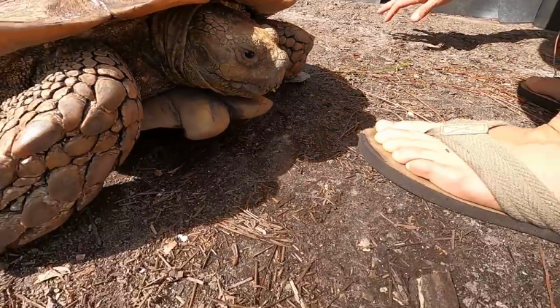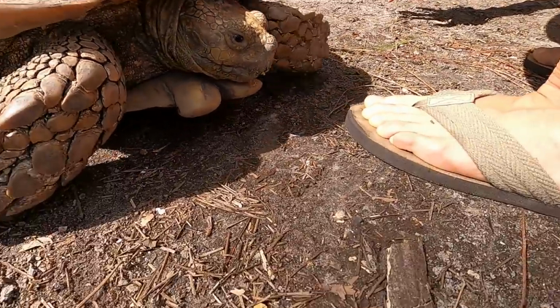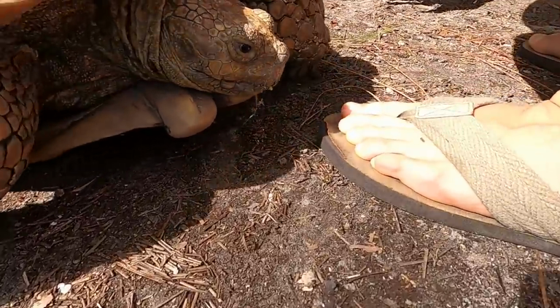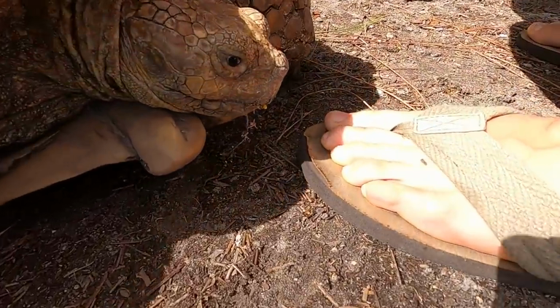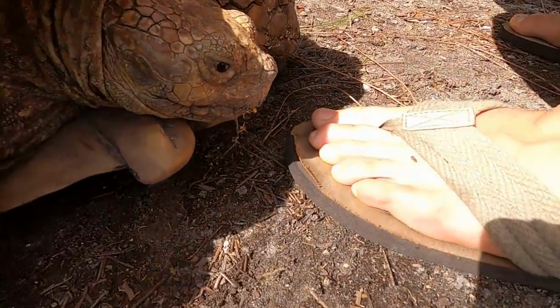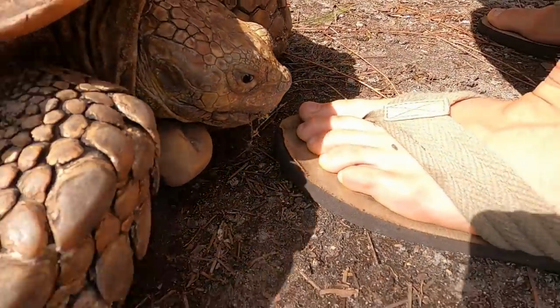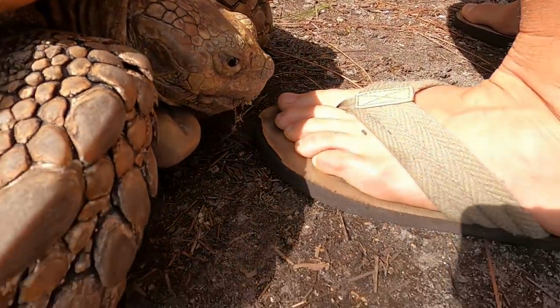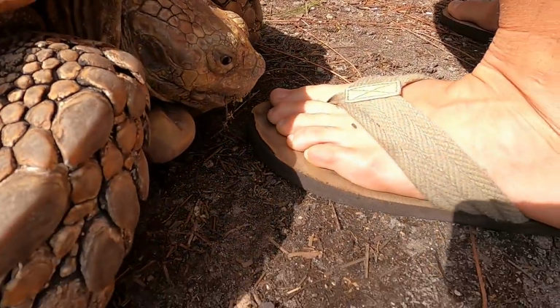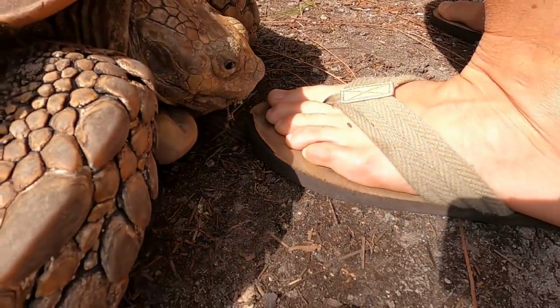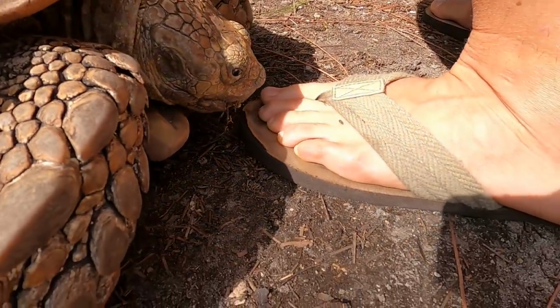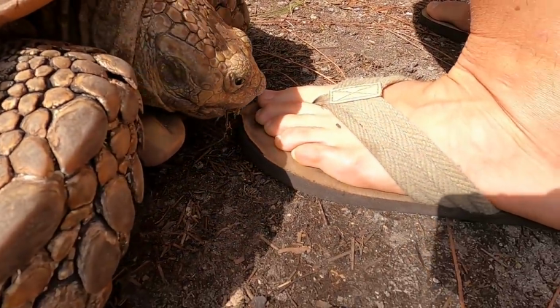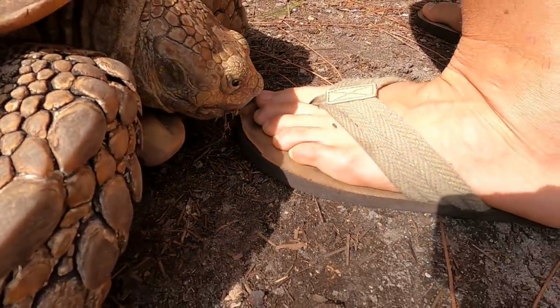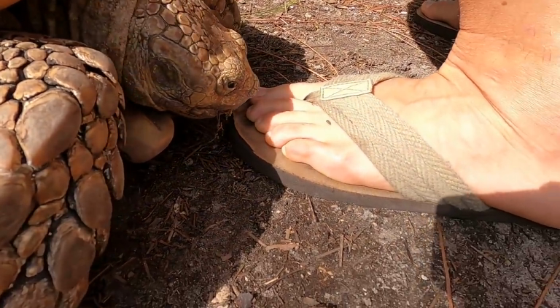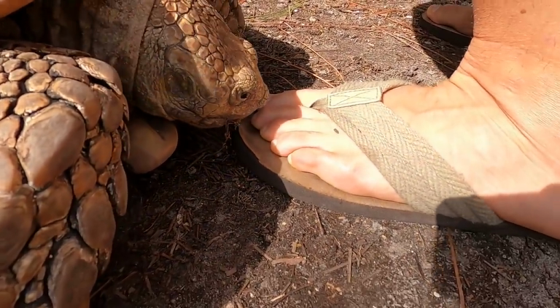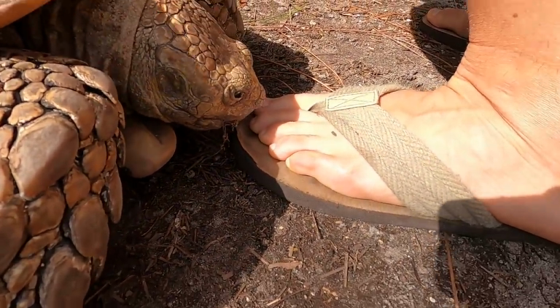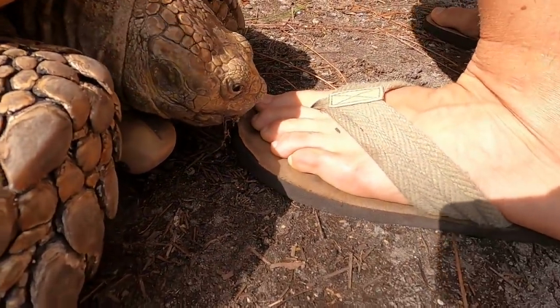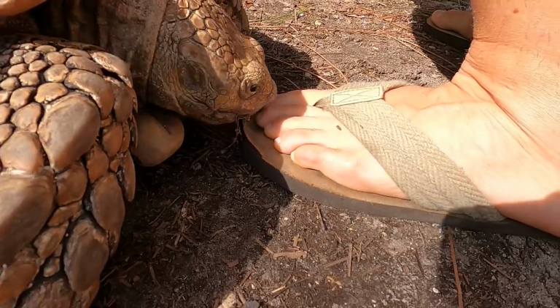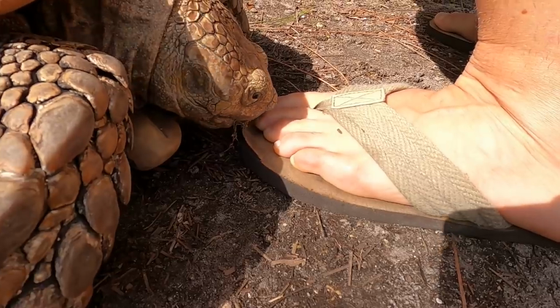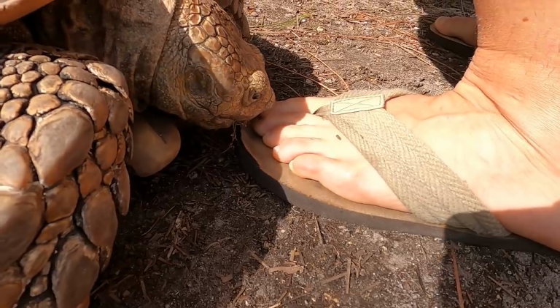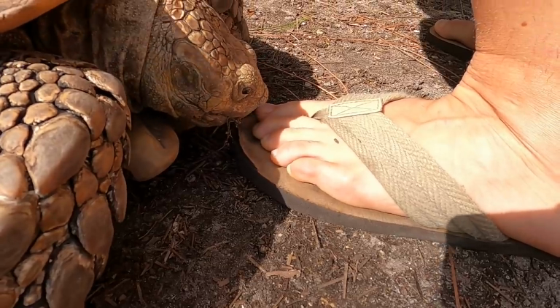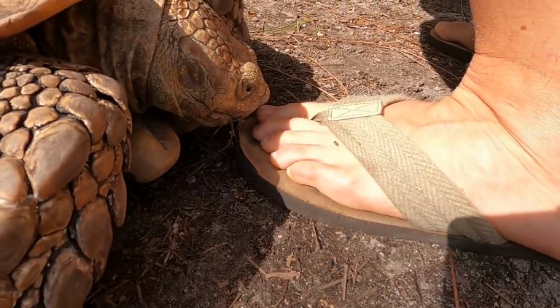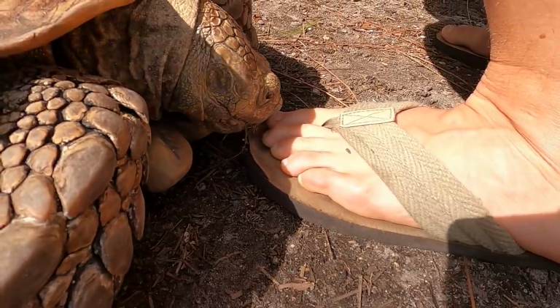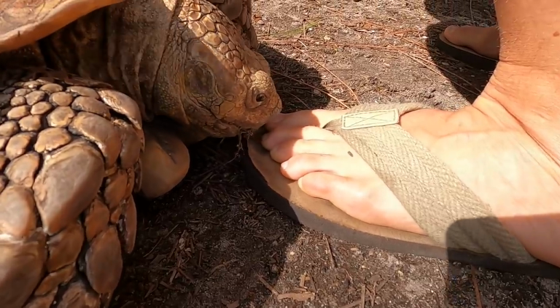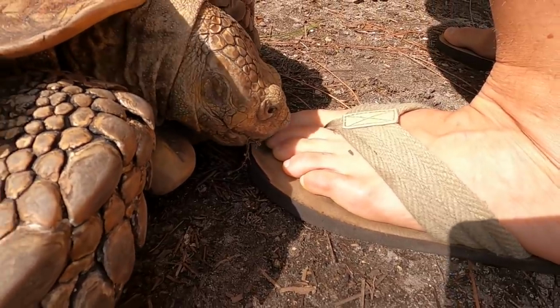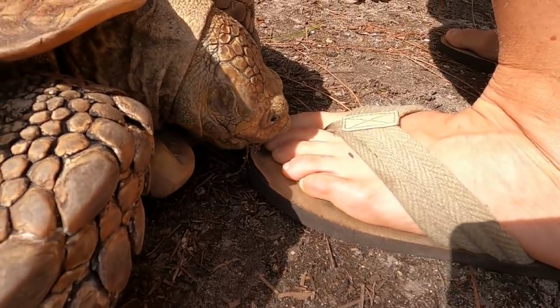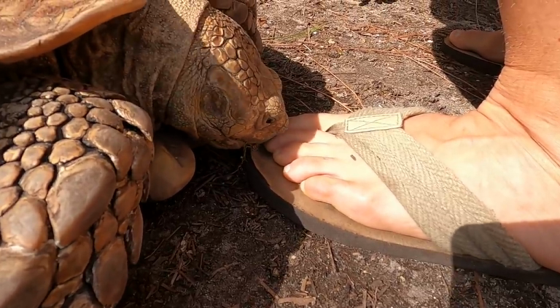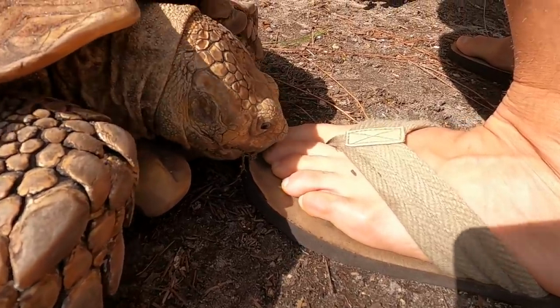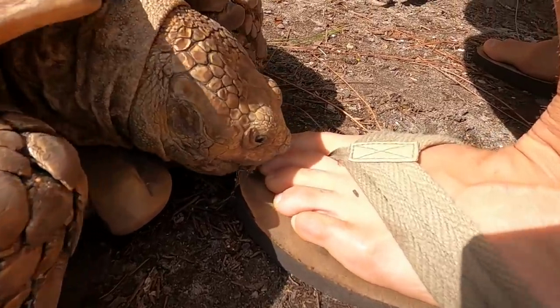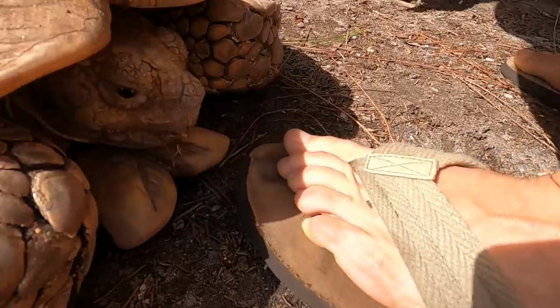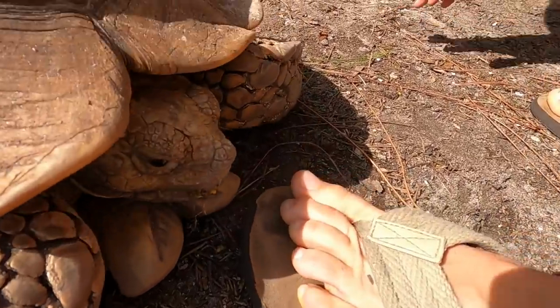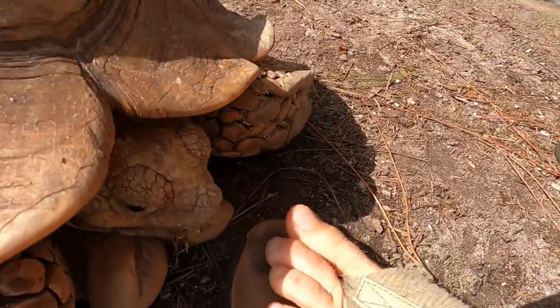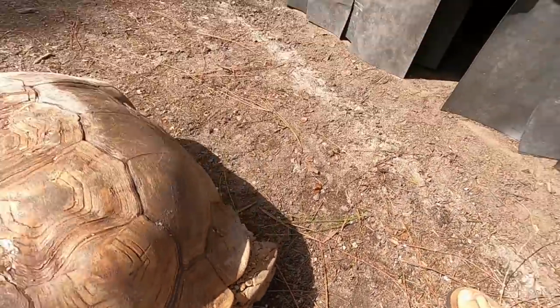She's gonna come nibble on my toe, I think. You're a carnivorous tortoise — is that what you are? Oh no, little lady. Ew, little rascal. She's gonna nibble on me.